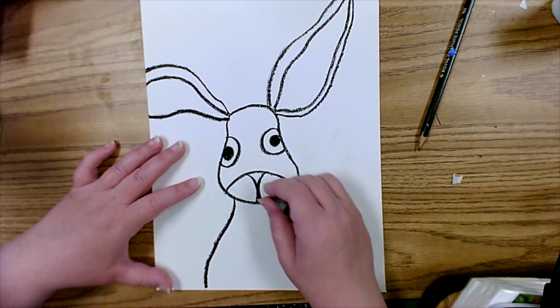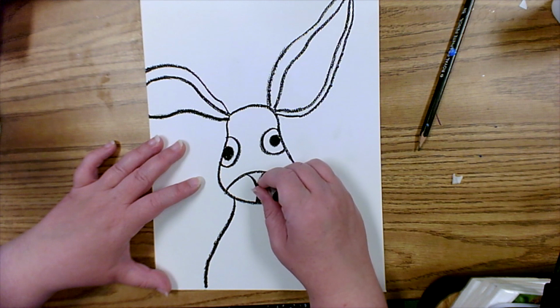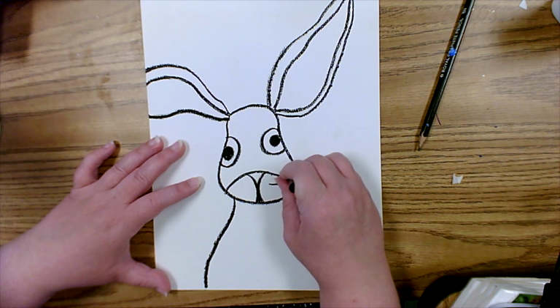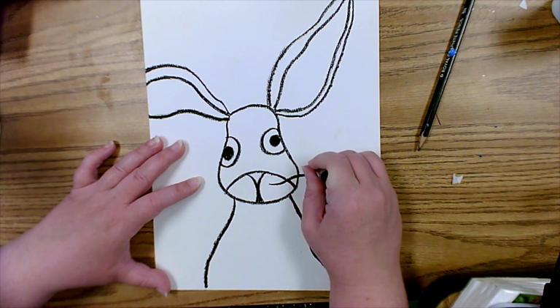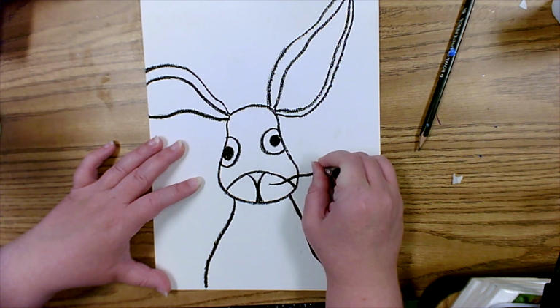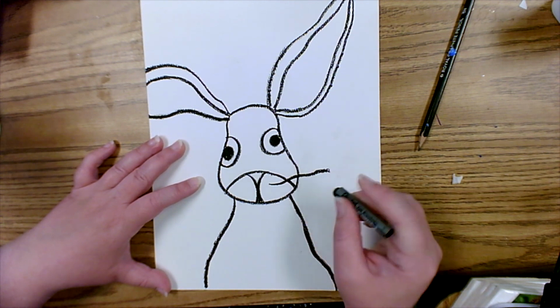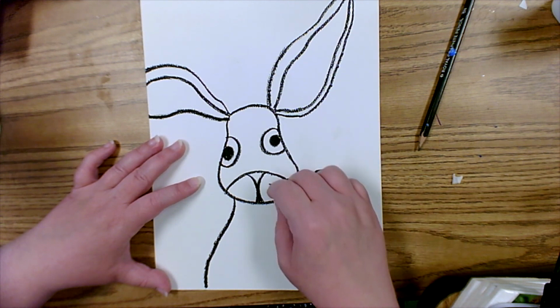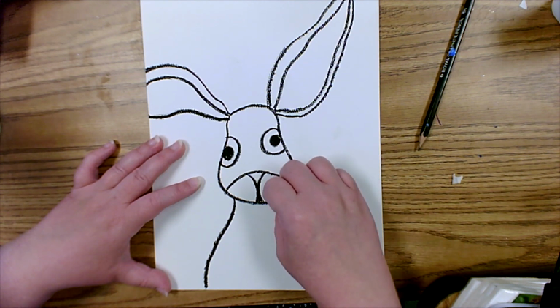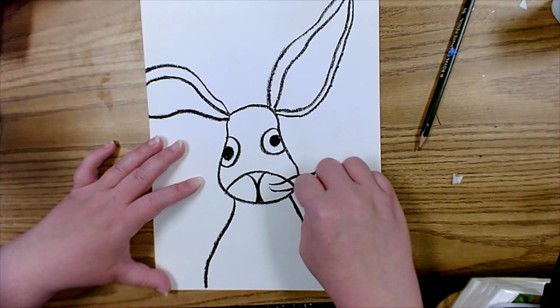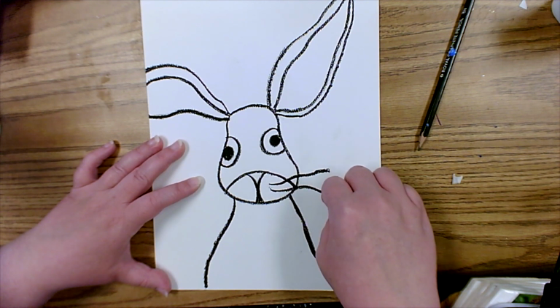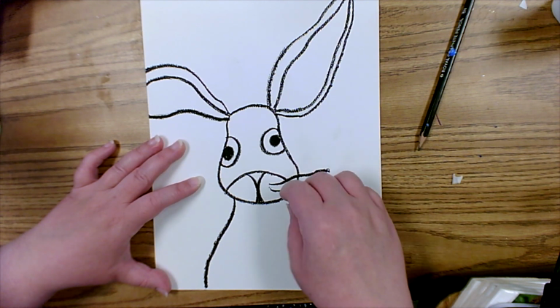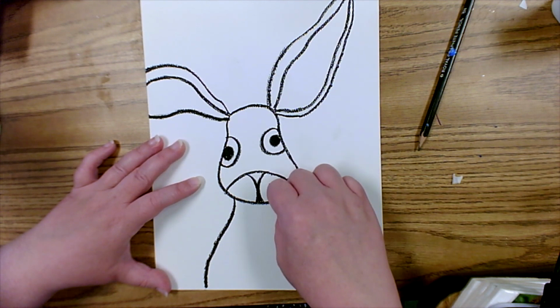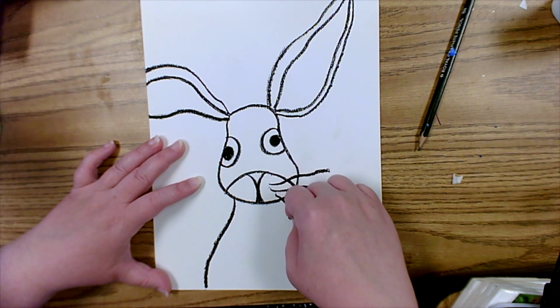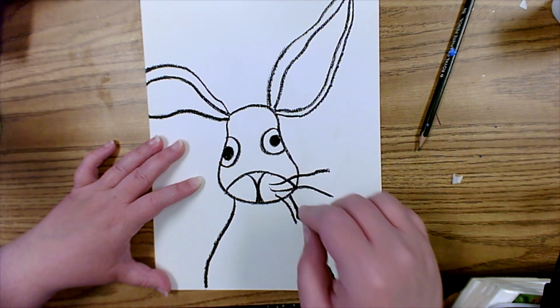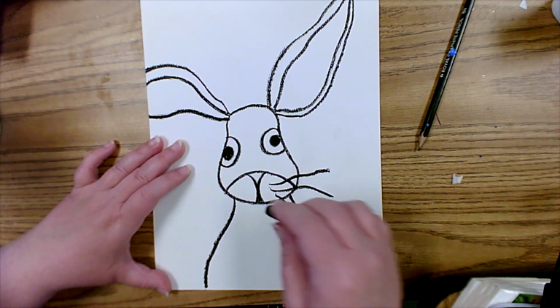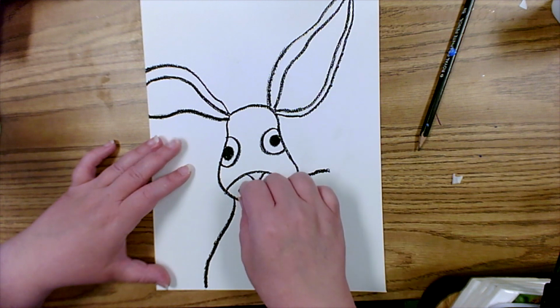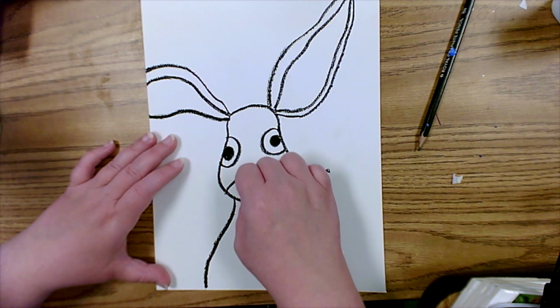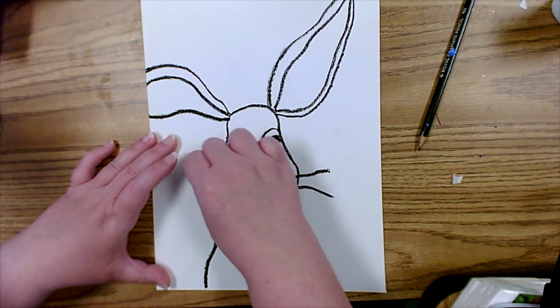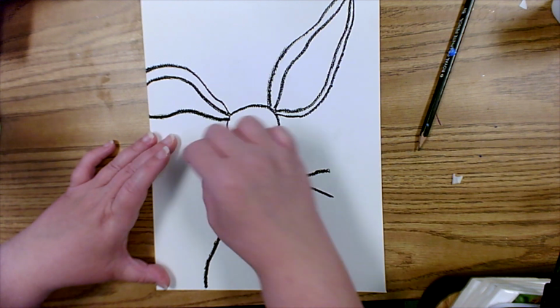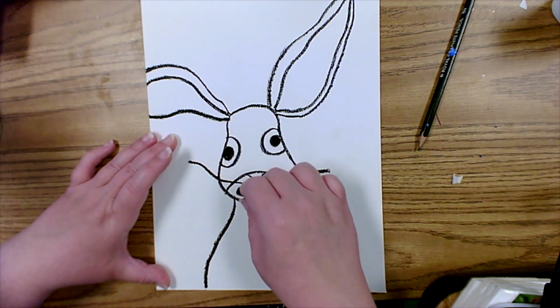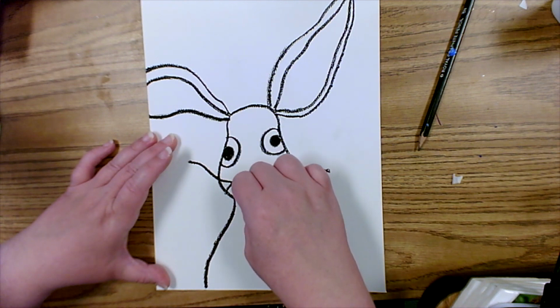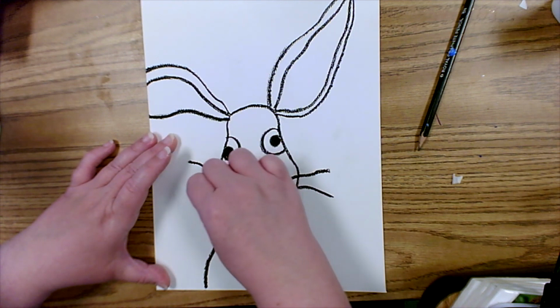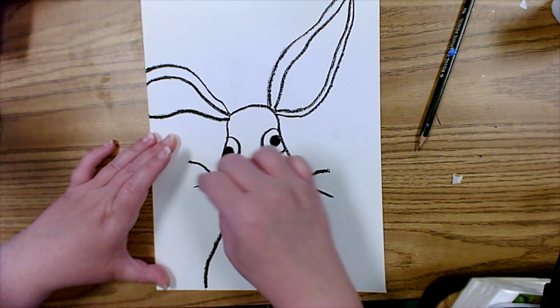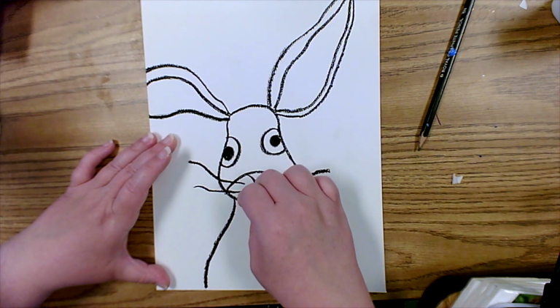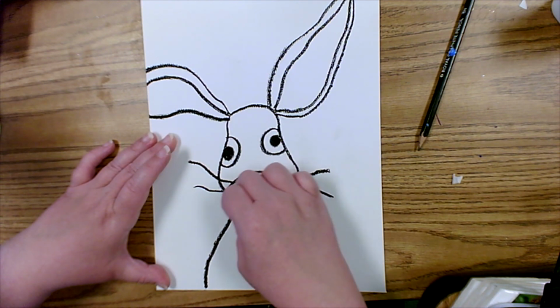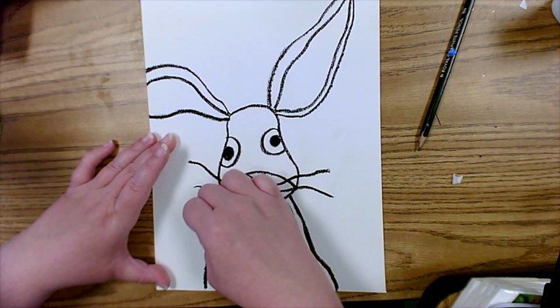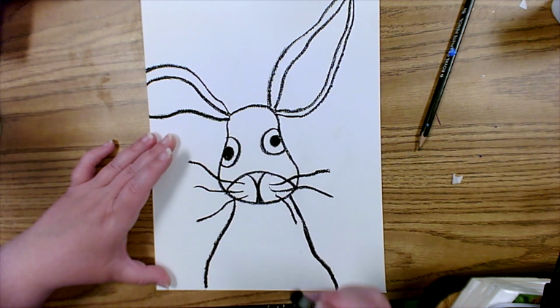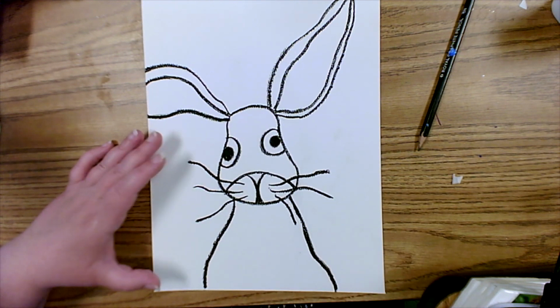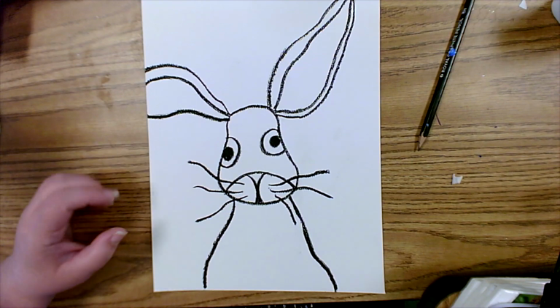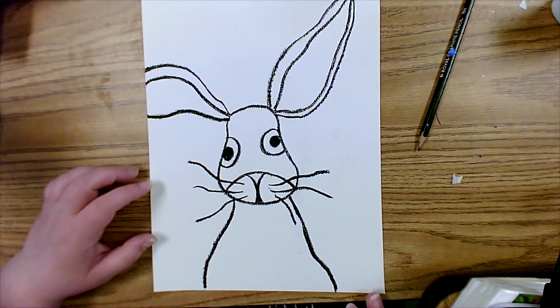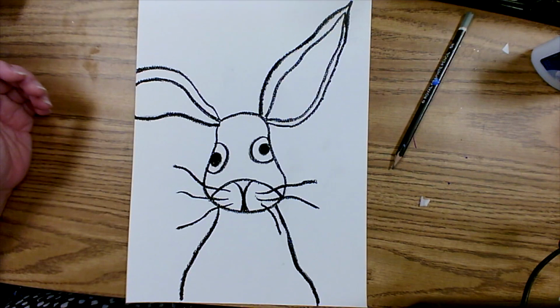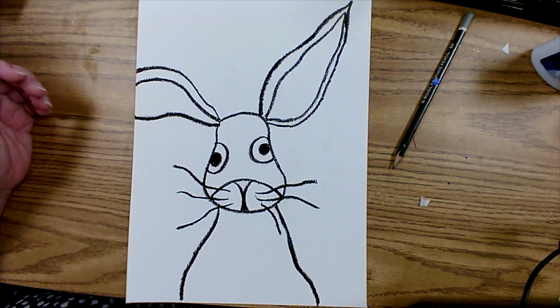Now let's give our rabbit some whiskers. I'm going to add three whiskers to each side of his cheeks and make them look a little bit scraggly — it's going to make them look so cute.